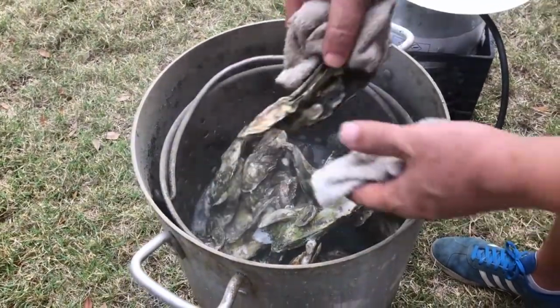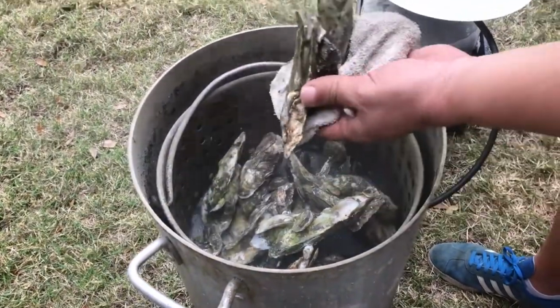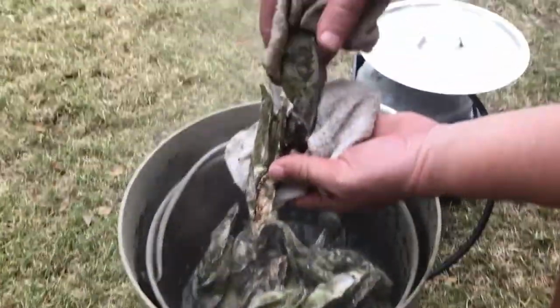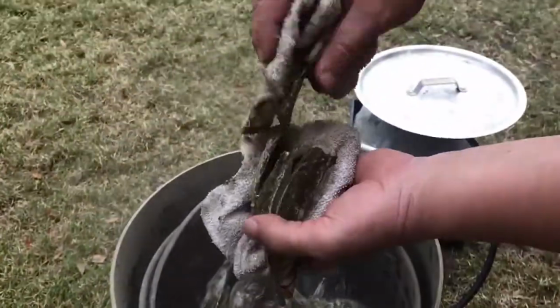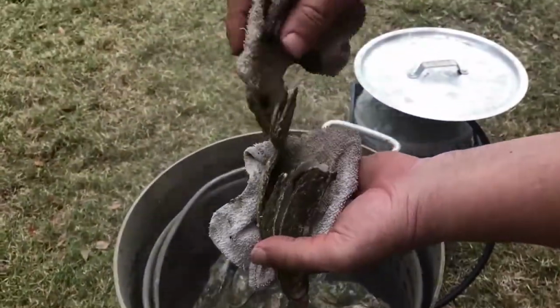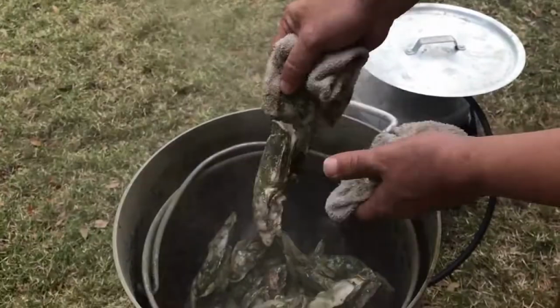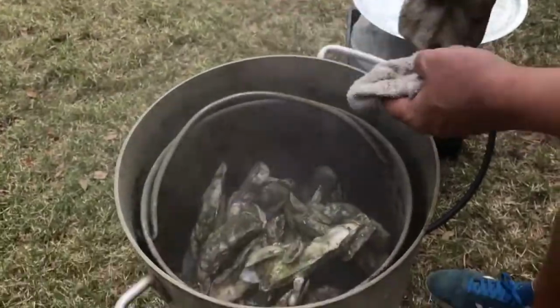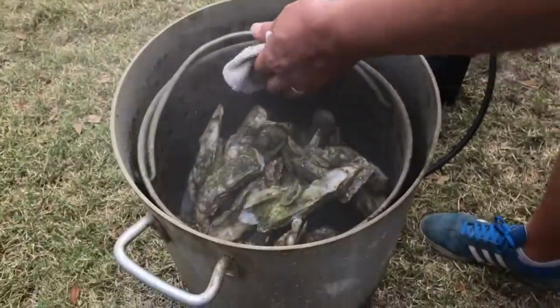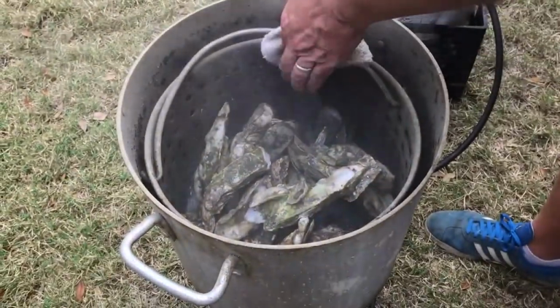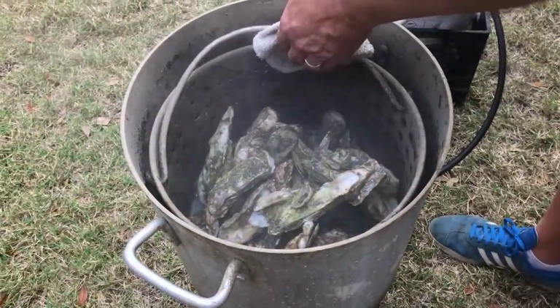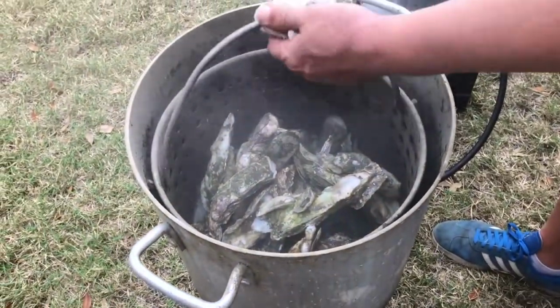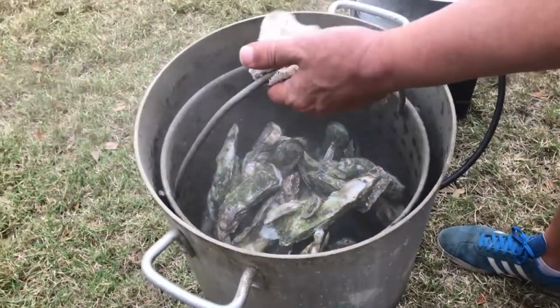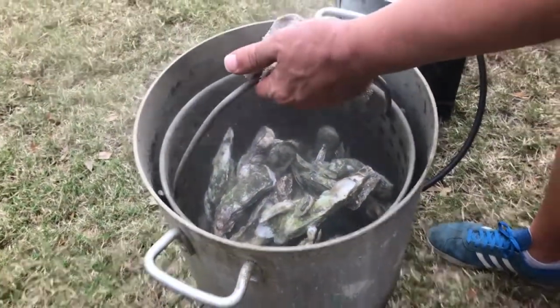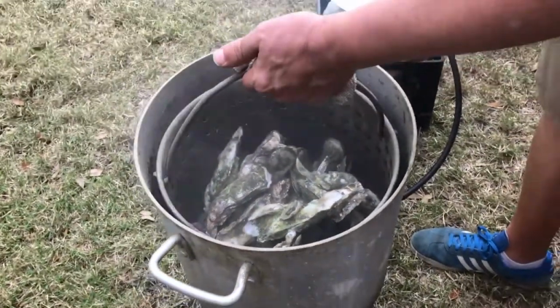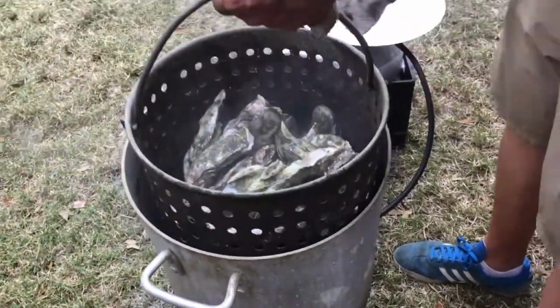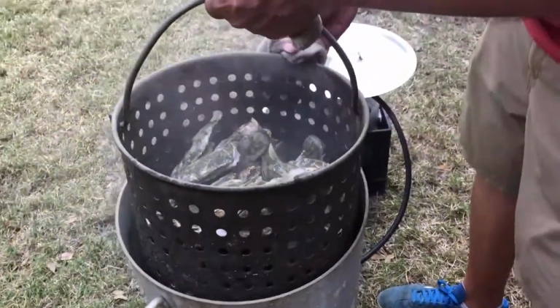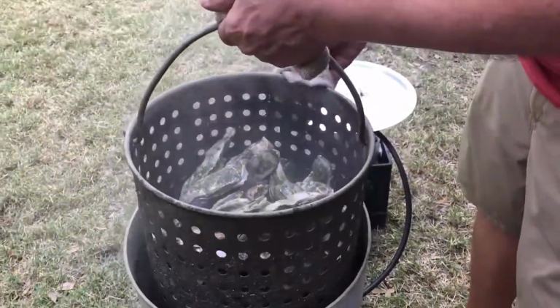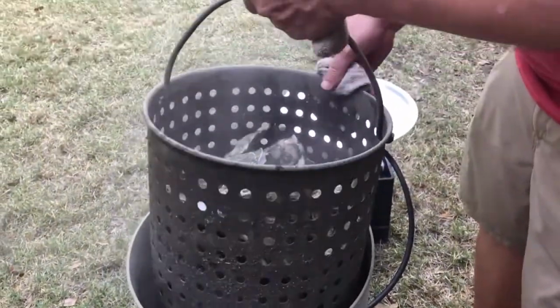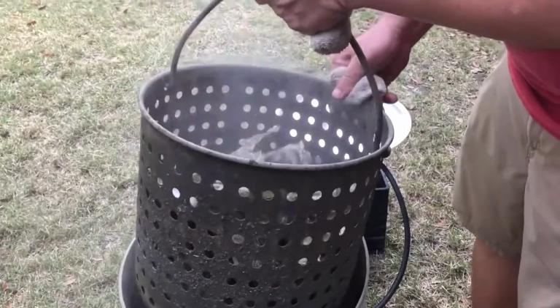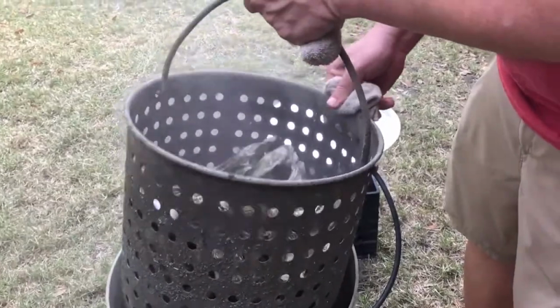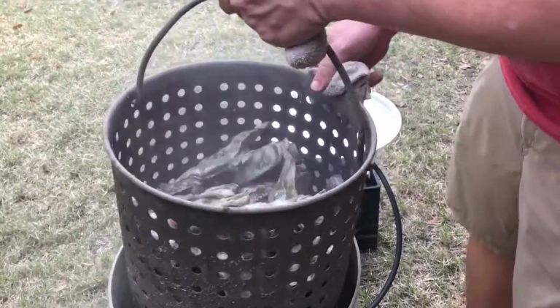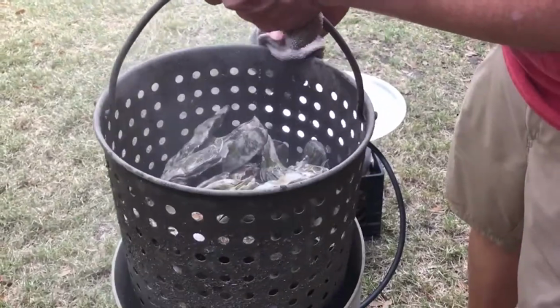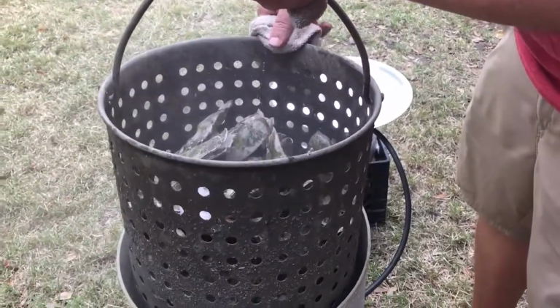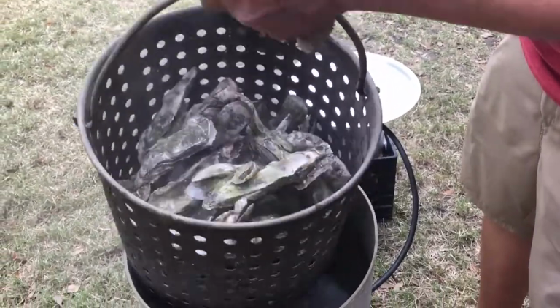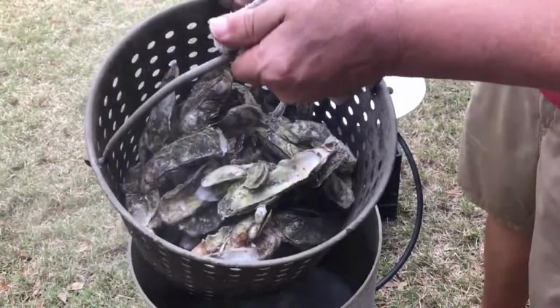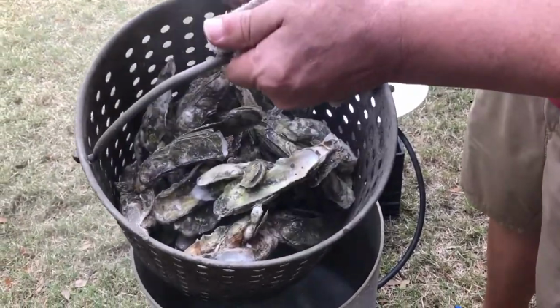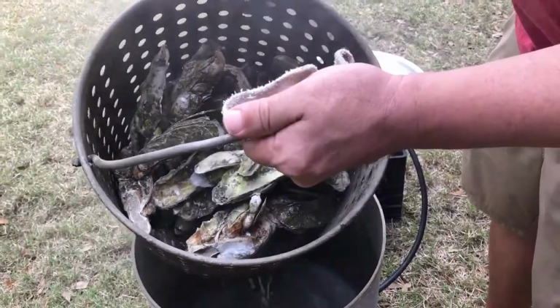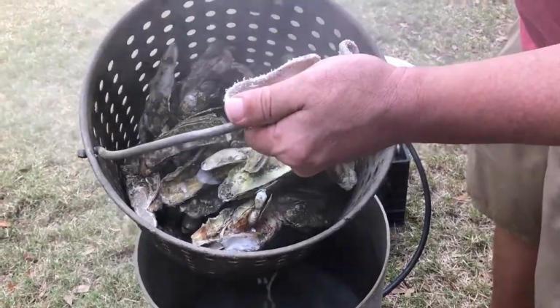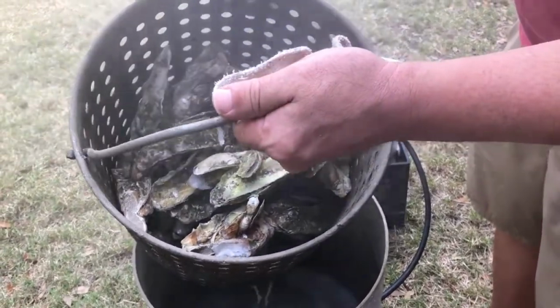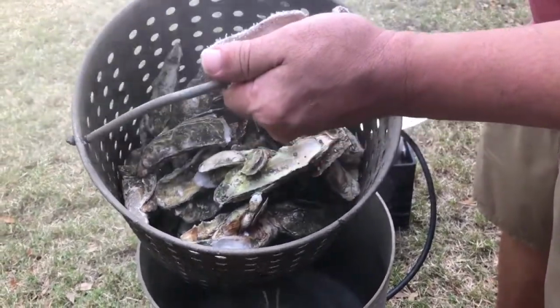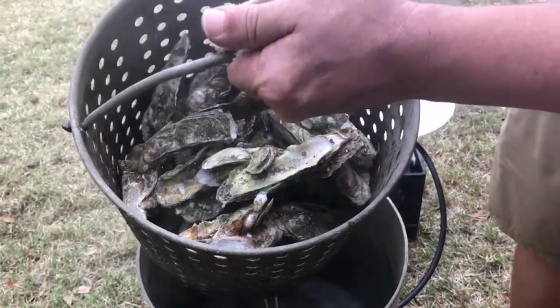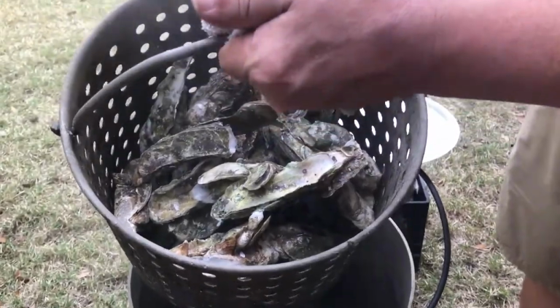You'll see that some of them are open, and that's how you can tell they're done — when they're open like that. I'm going to take this out and try to drain it. That's how you see the oysters.